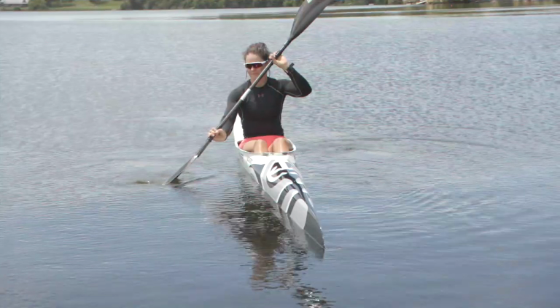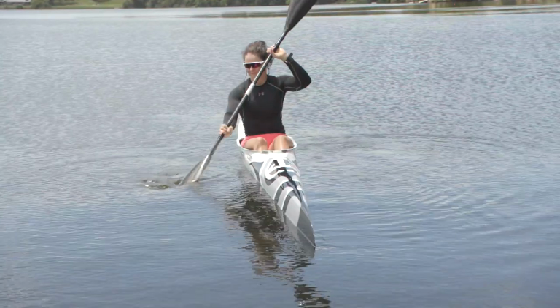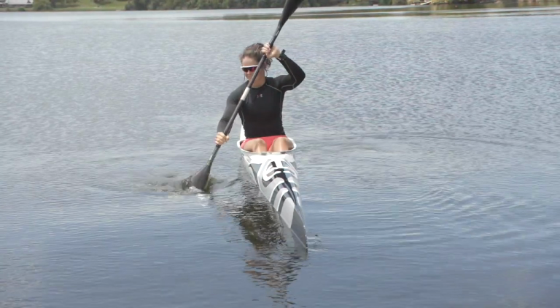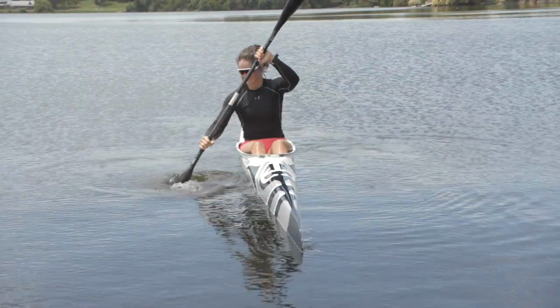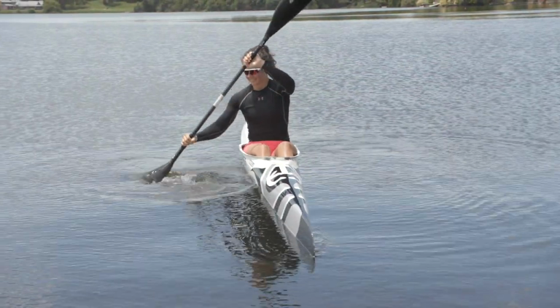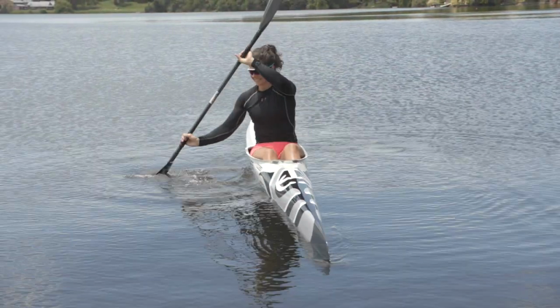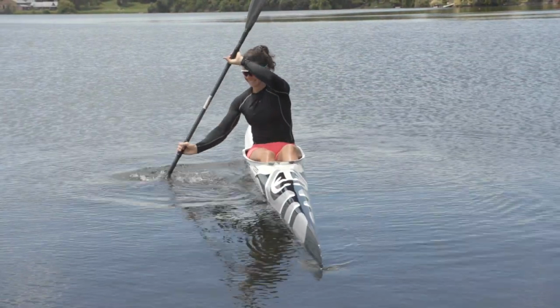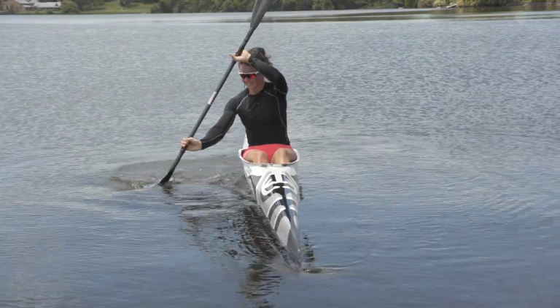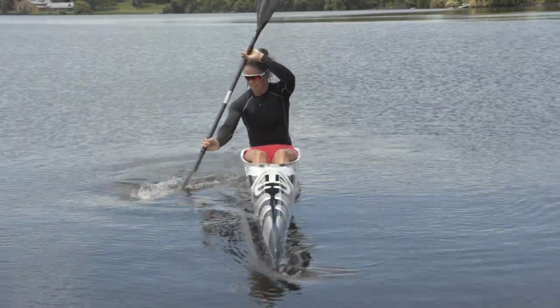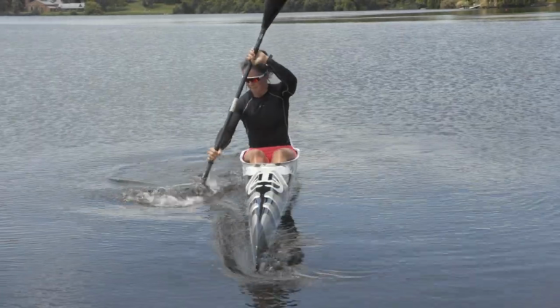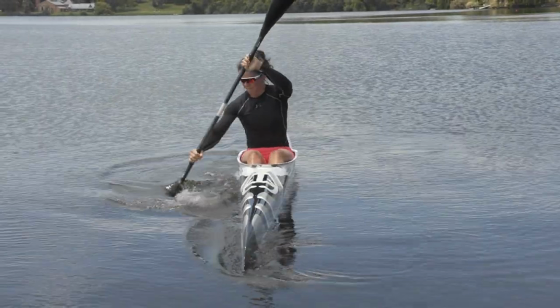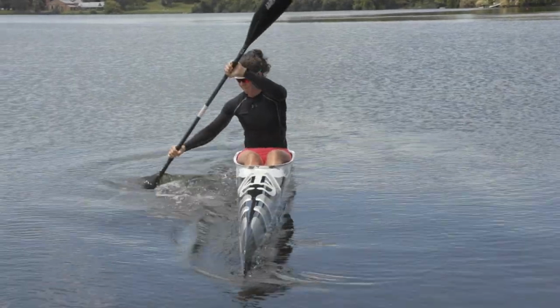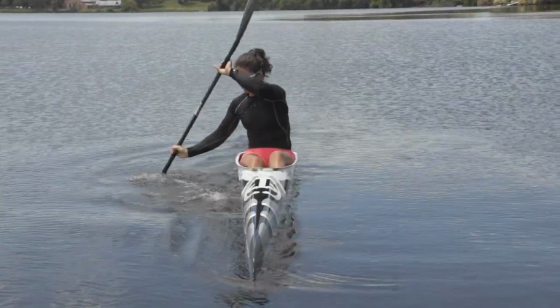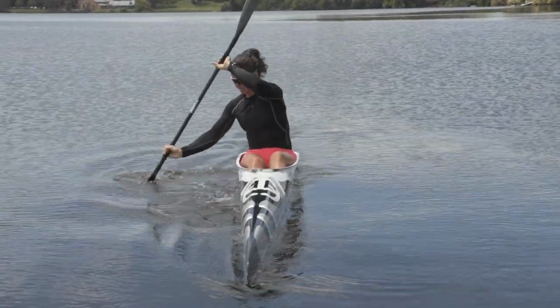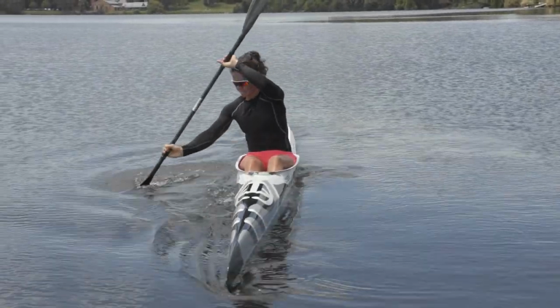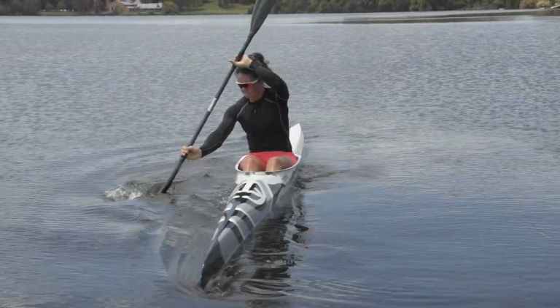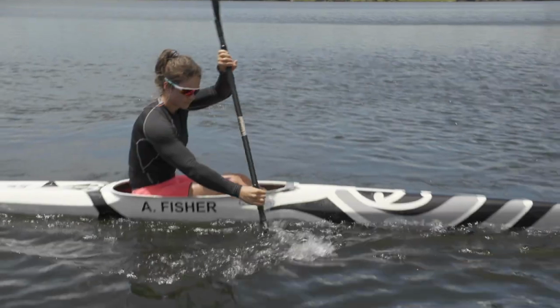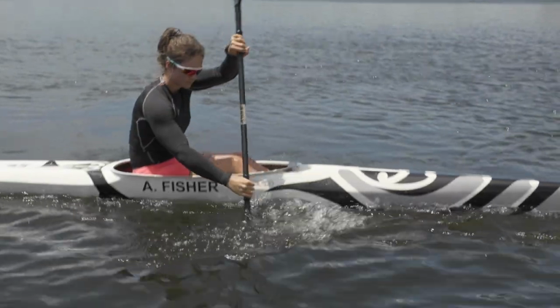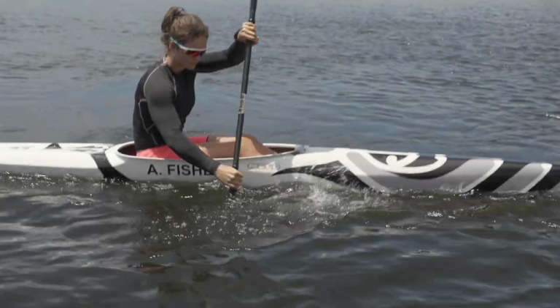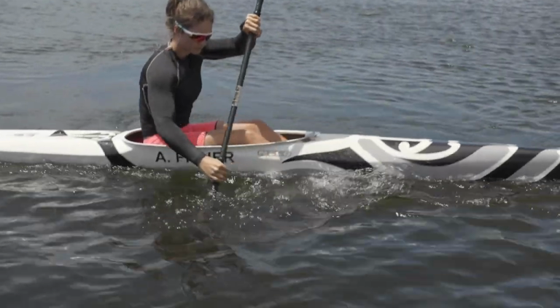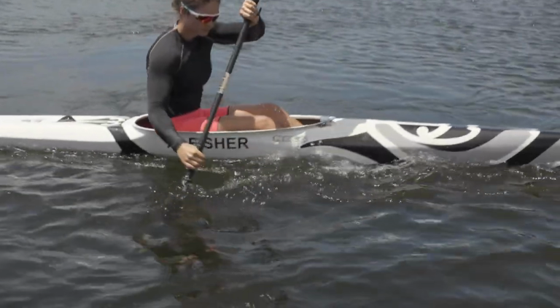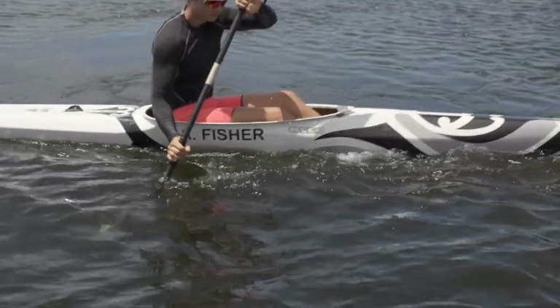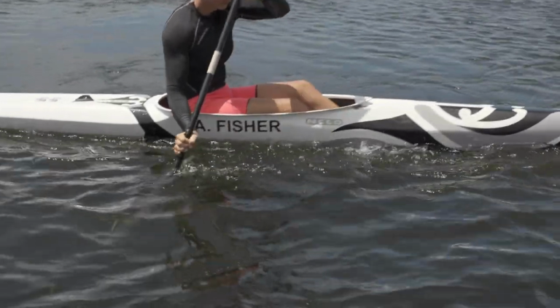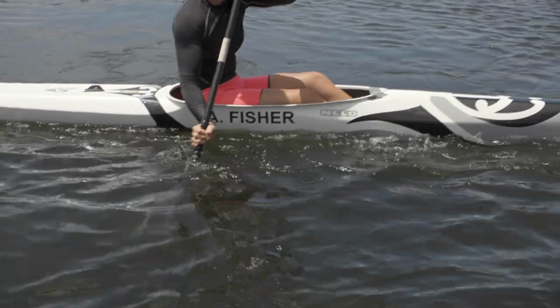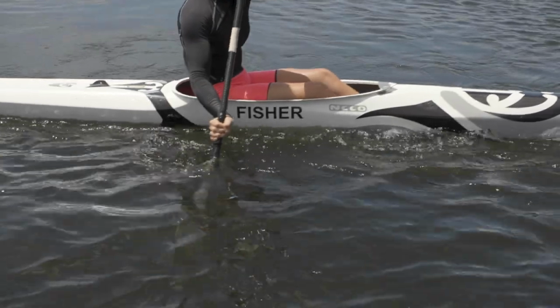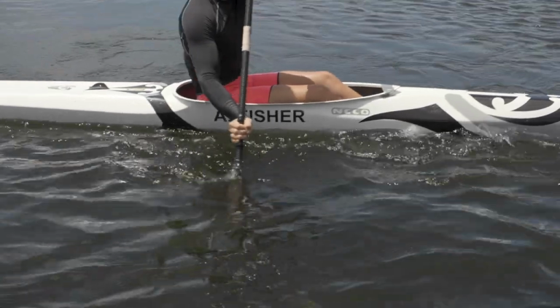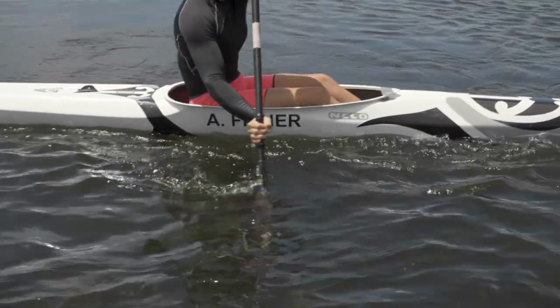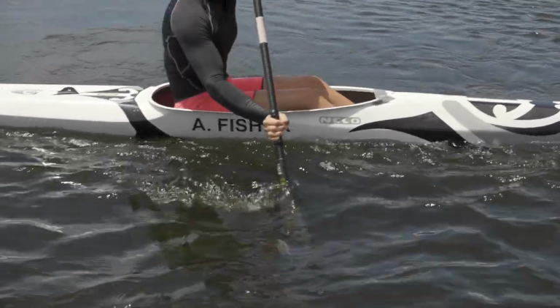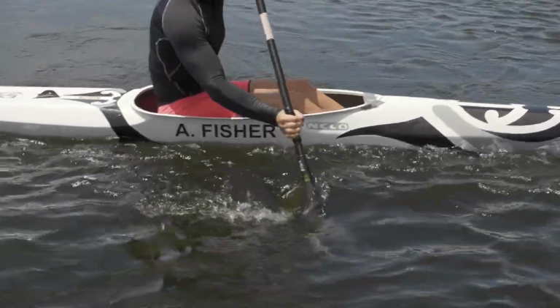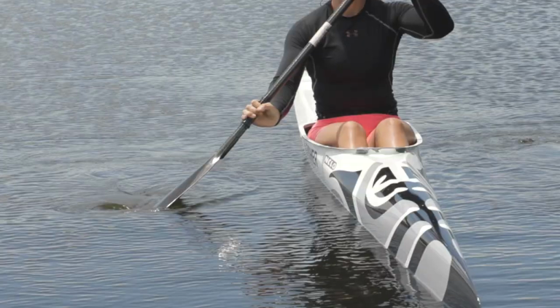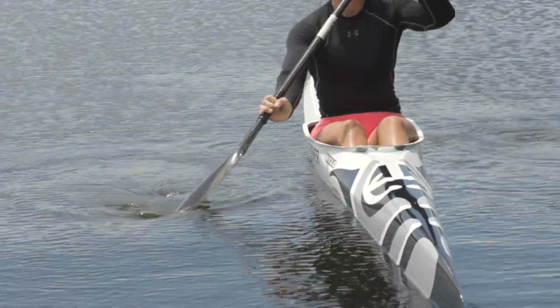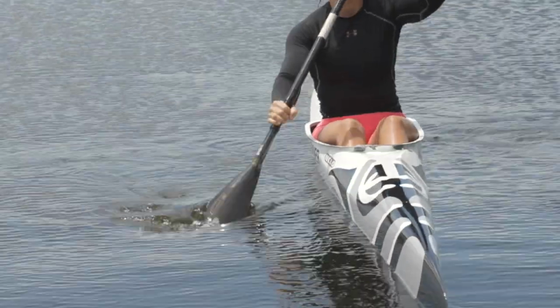Scaling is a great drill to help develop feeling and paddle blade control. This will help move the kayak sideways in a controlled motion. Start by scaling in a figure eight.